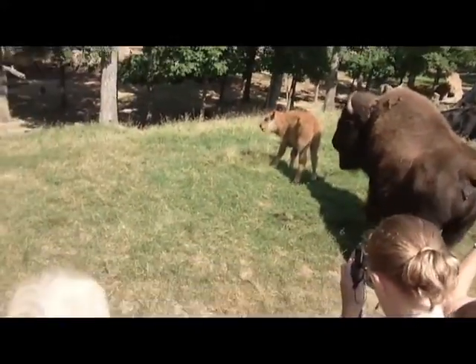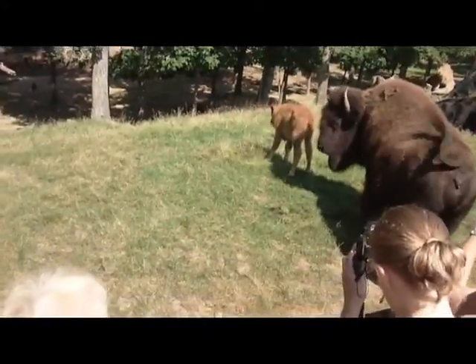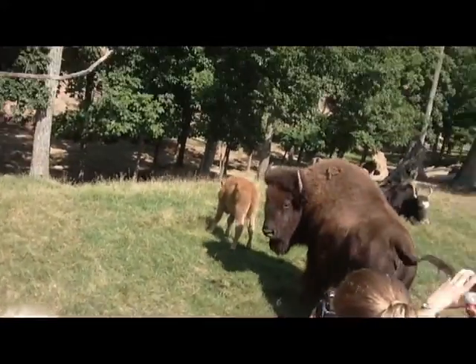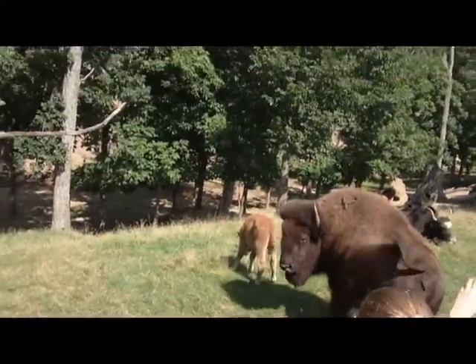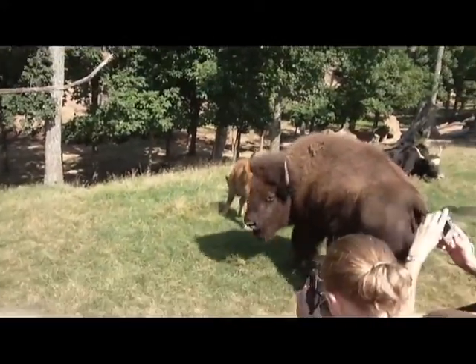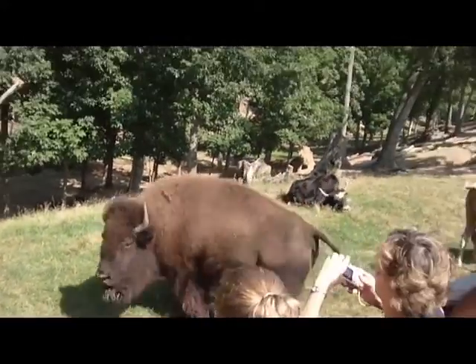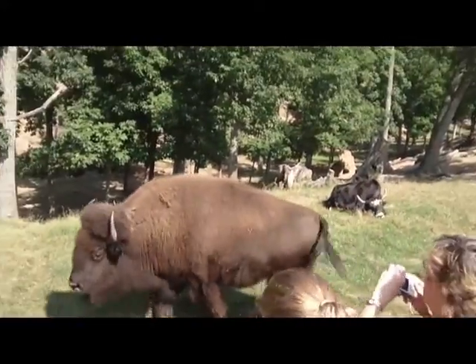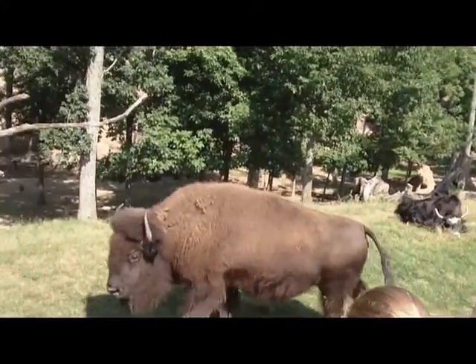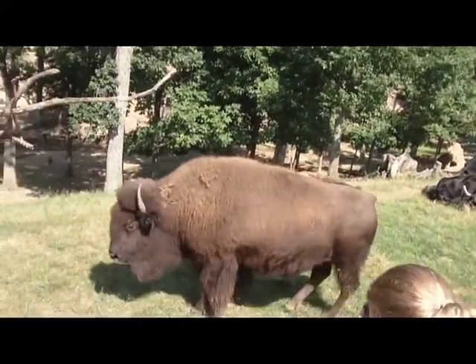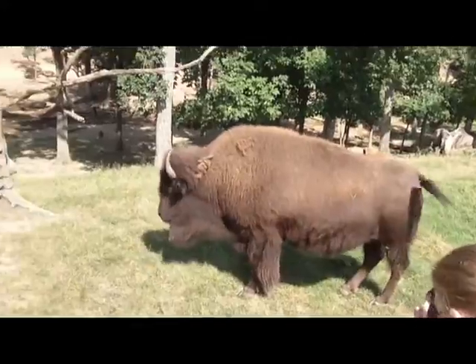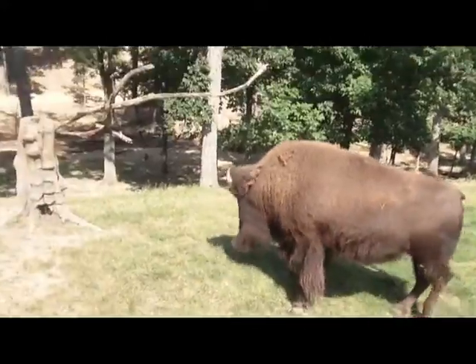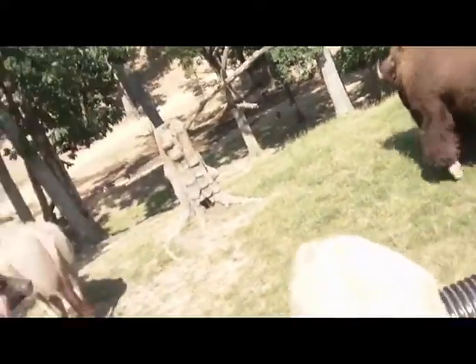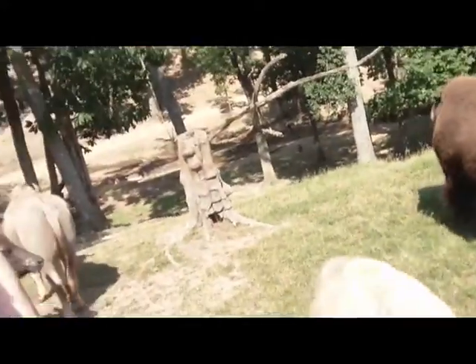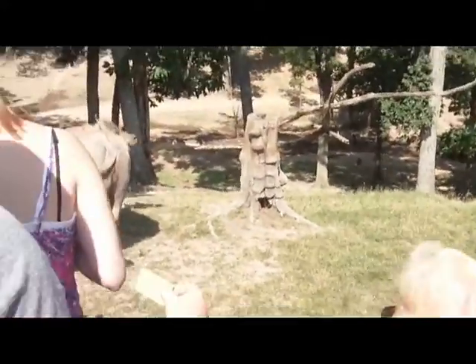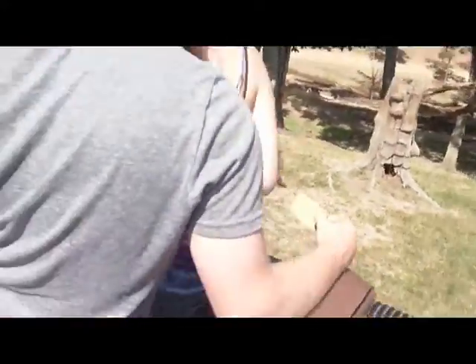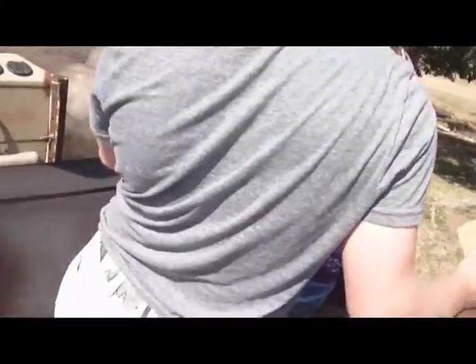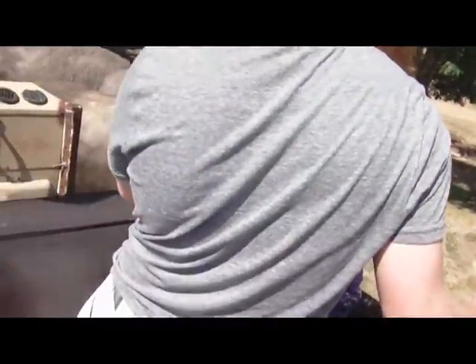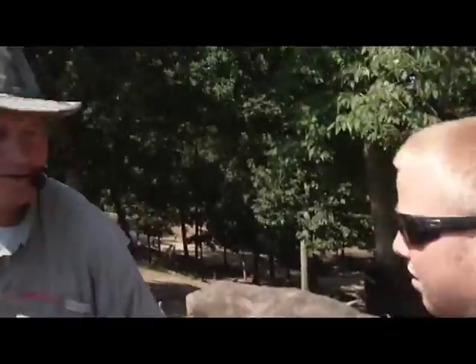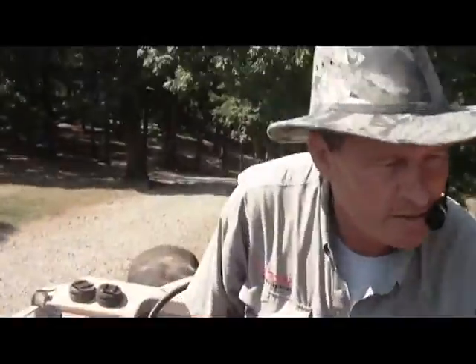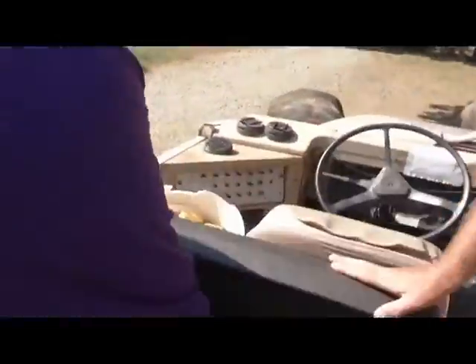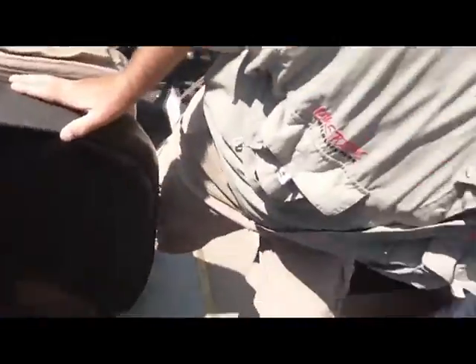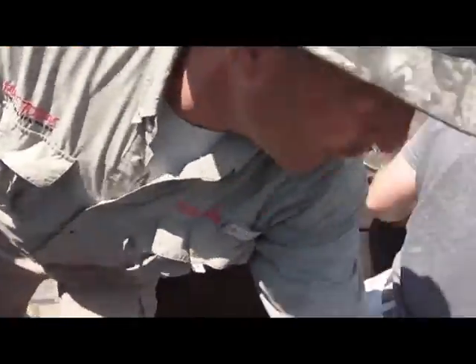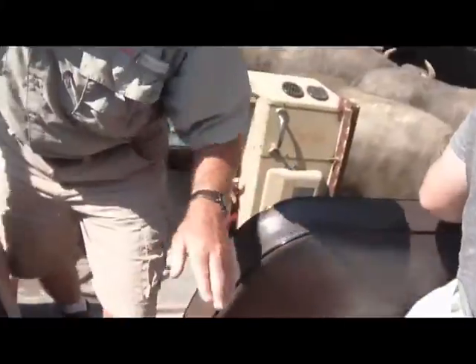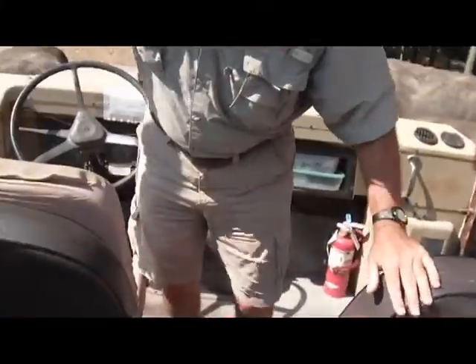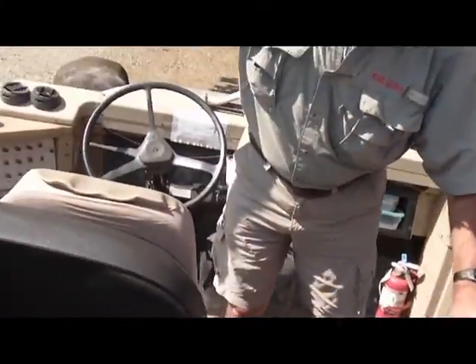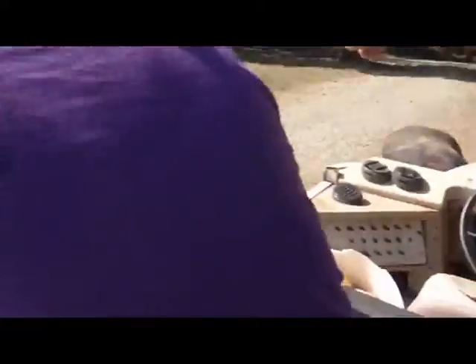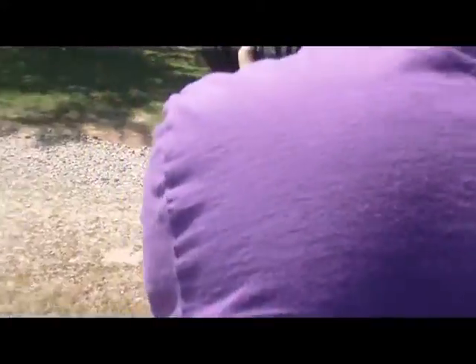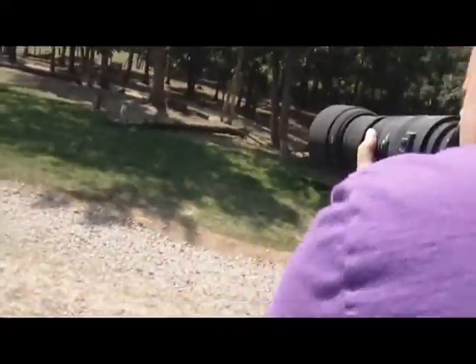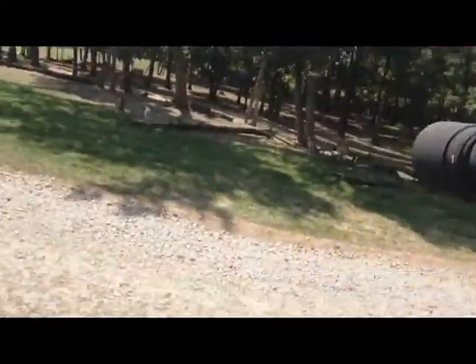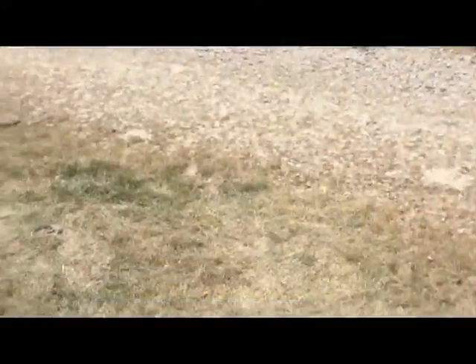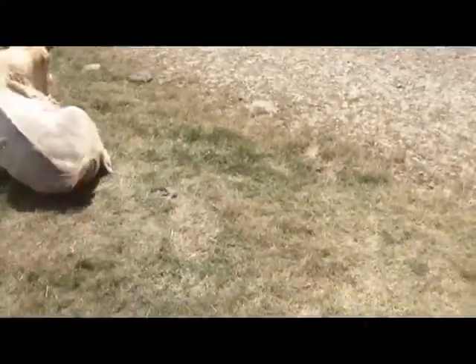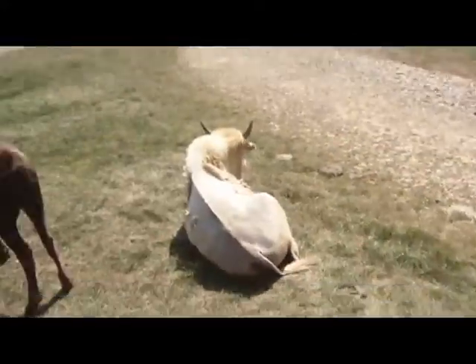Over here you can see some female fallow deer and some fawns — can you see them over there? Oh, there's the baby deer!